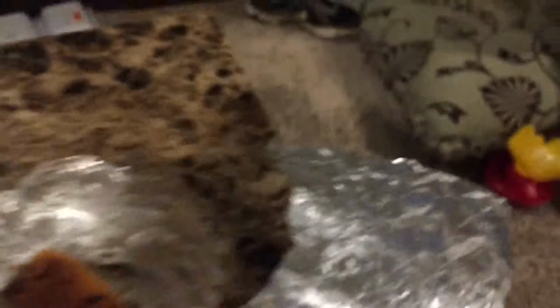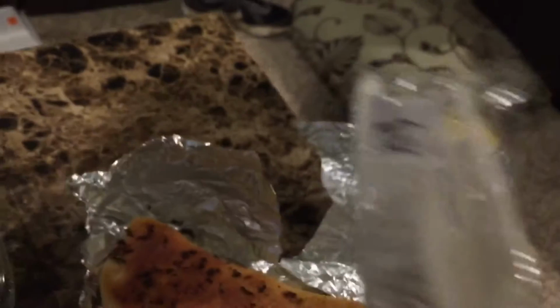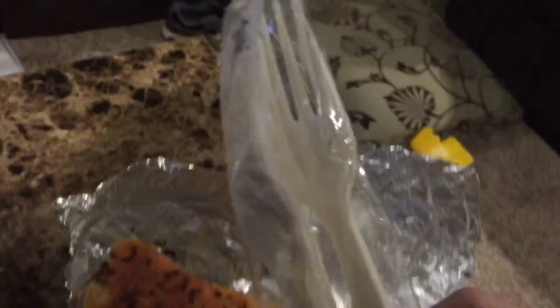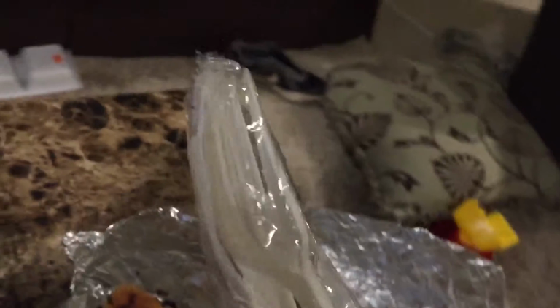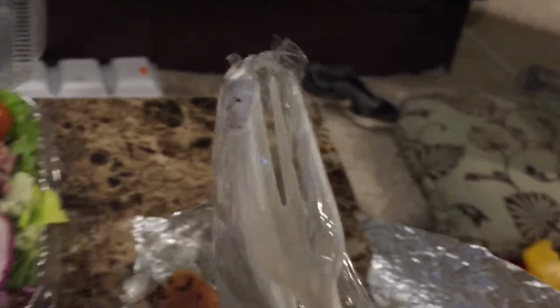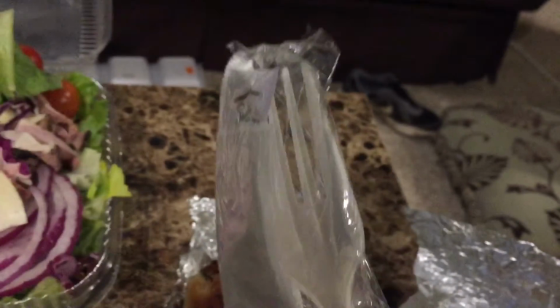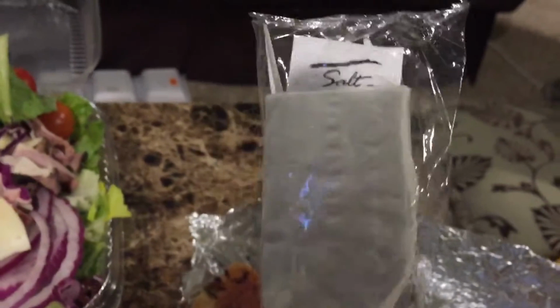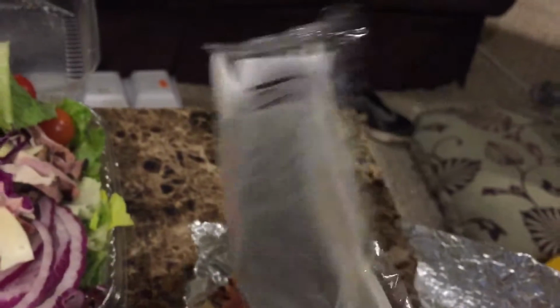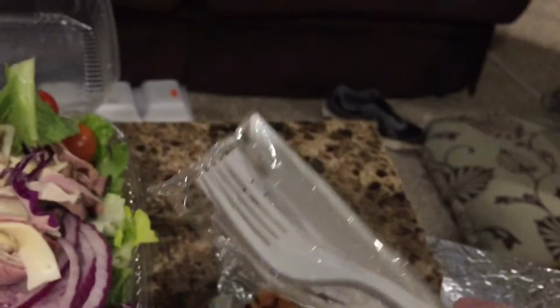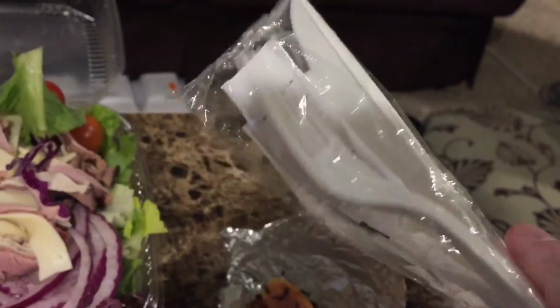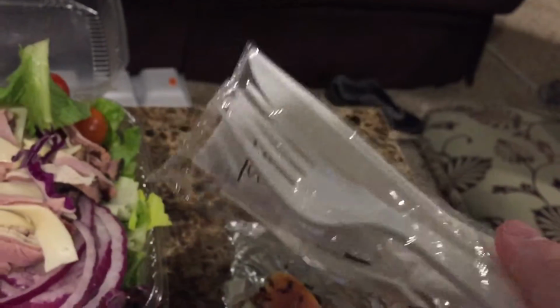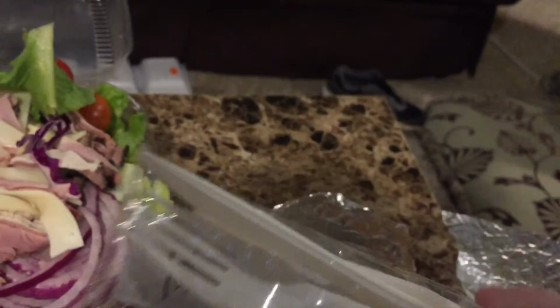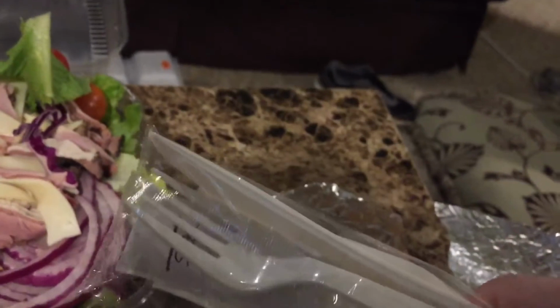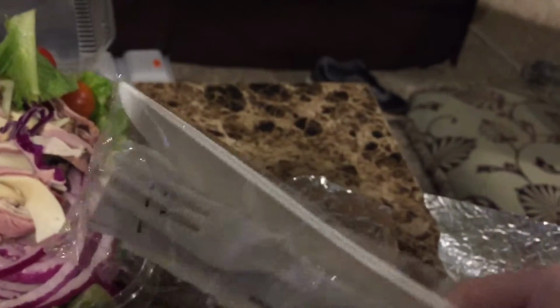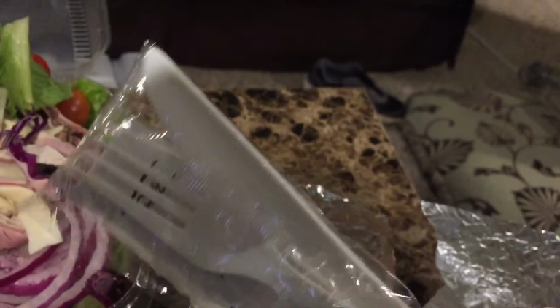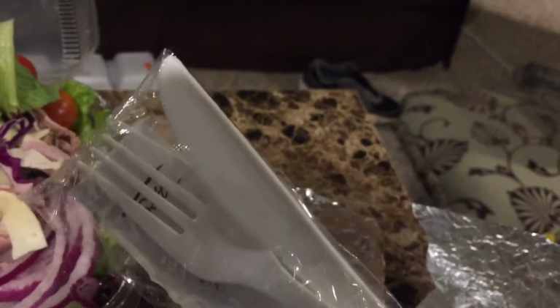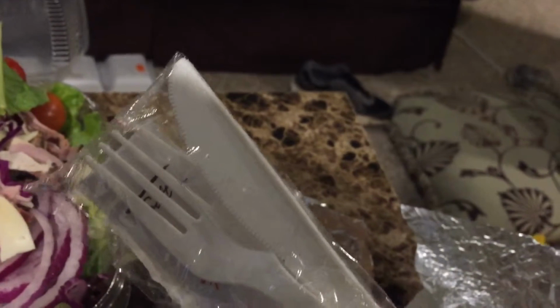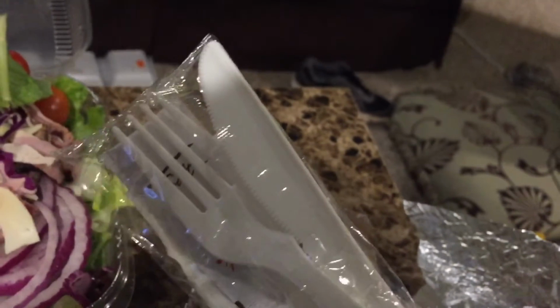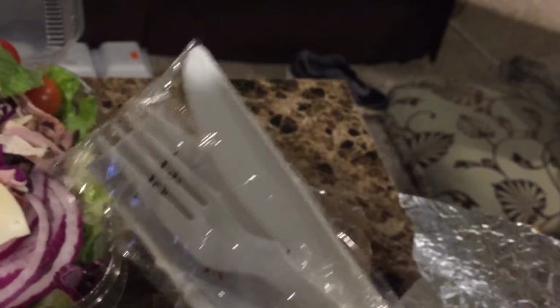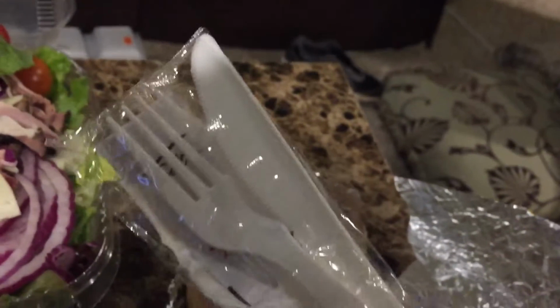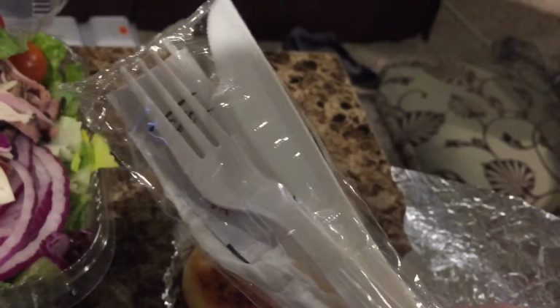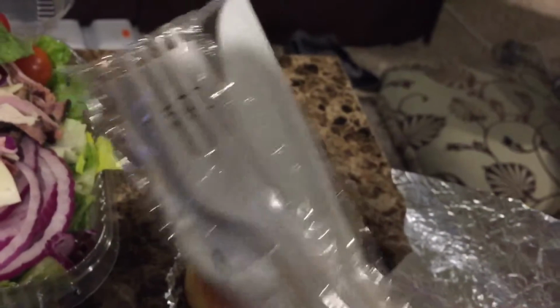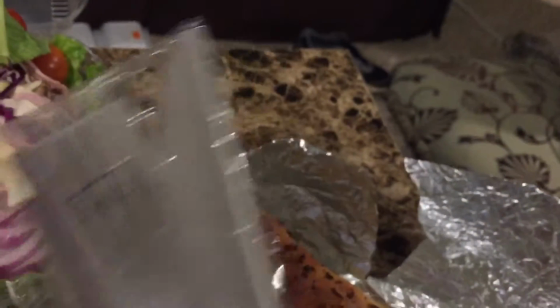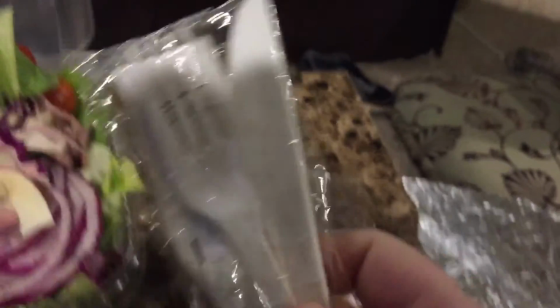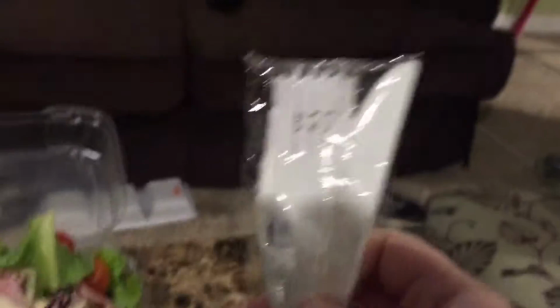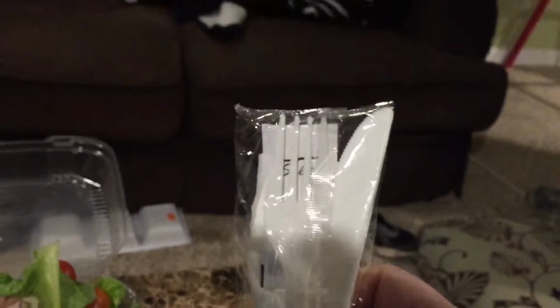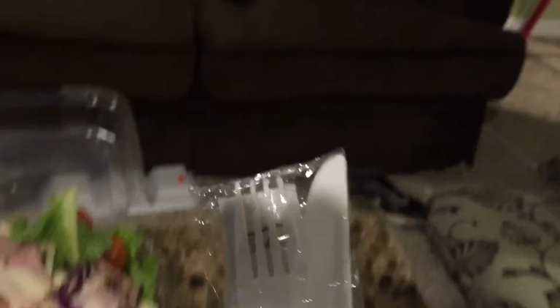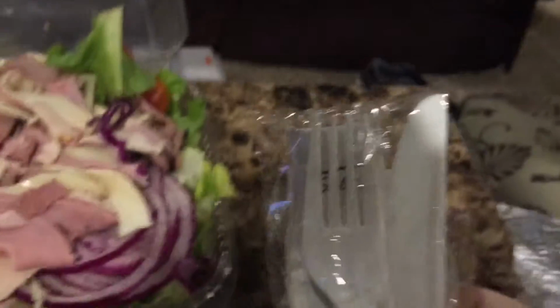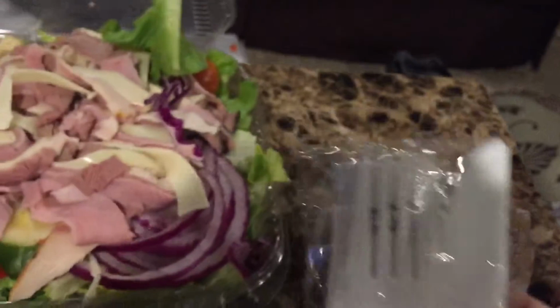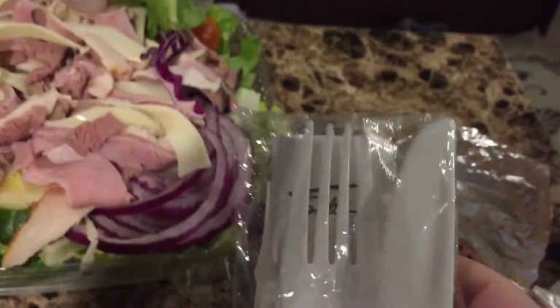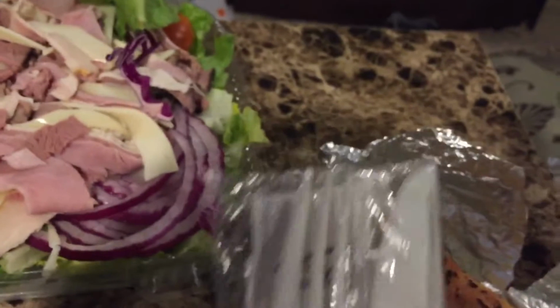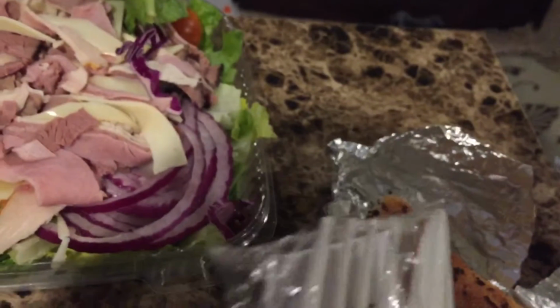Also, it comes with utensils. They're not the best, but obviously not the worst either. You know, they're just utensils.